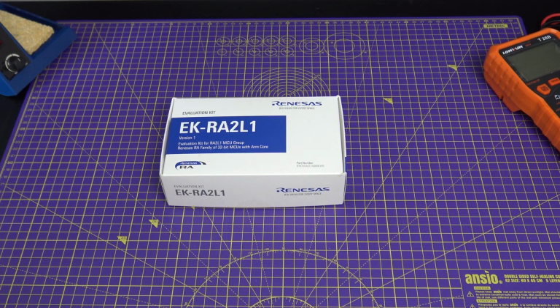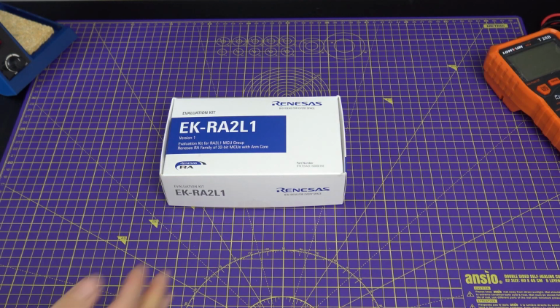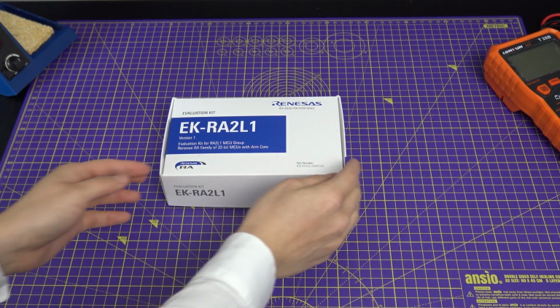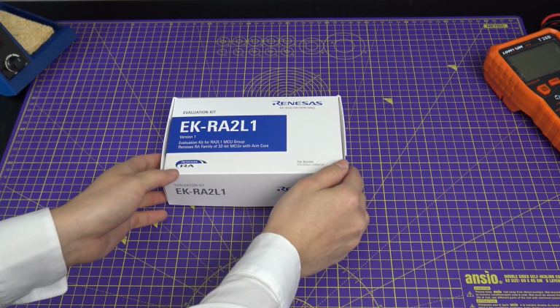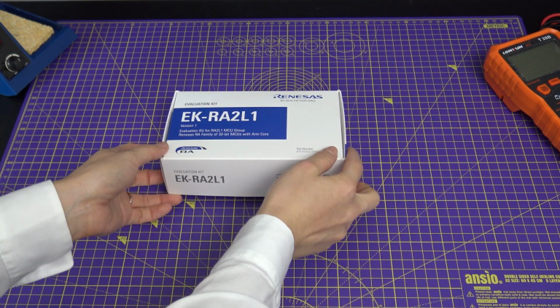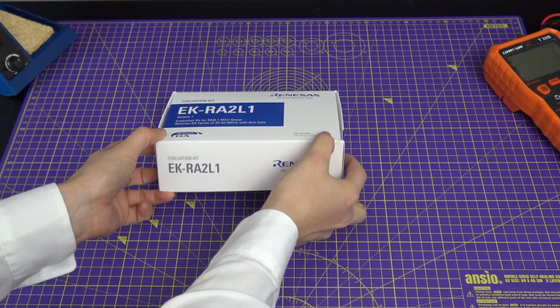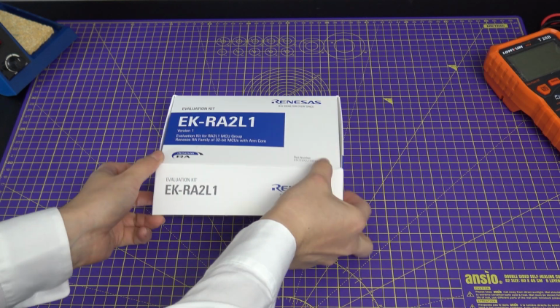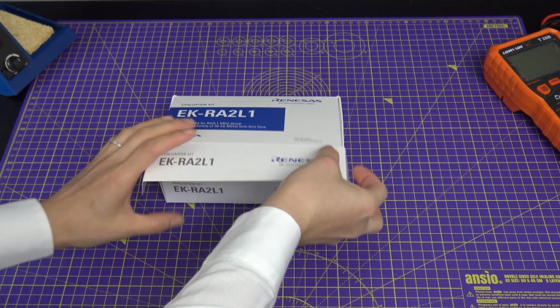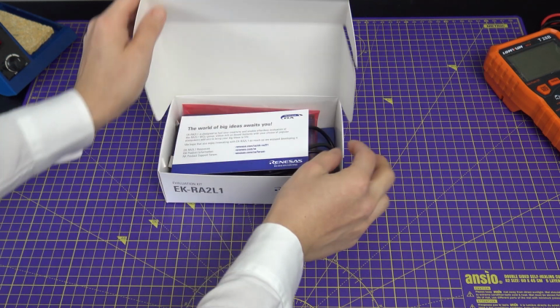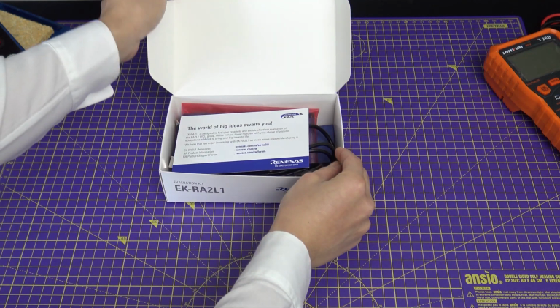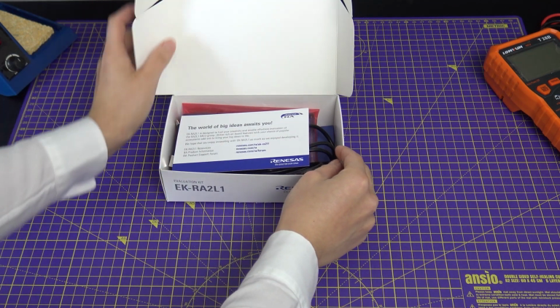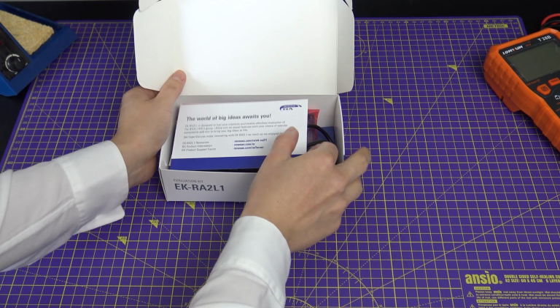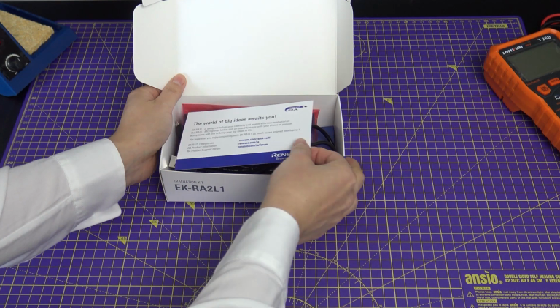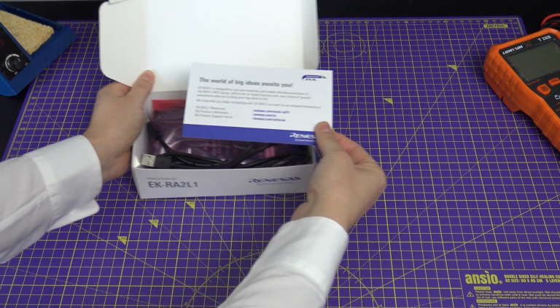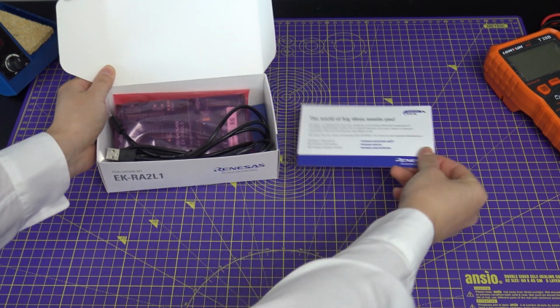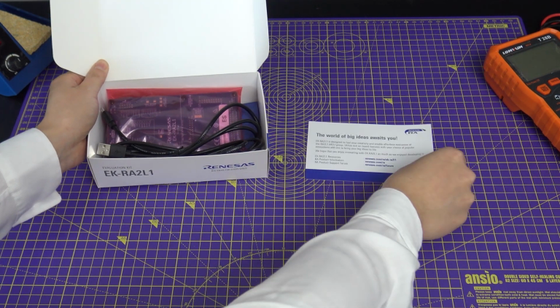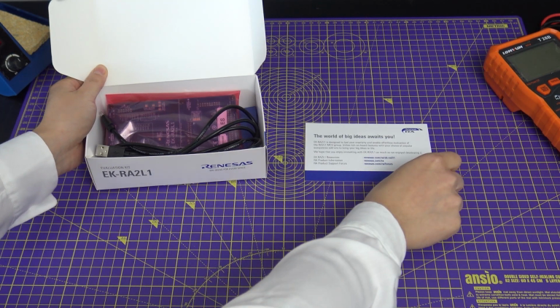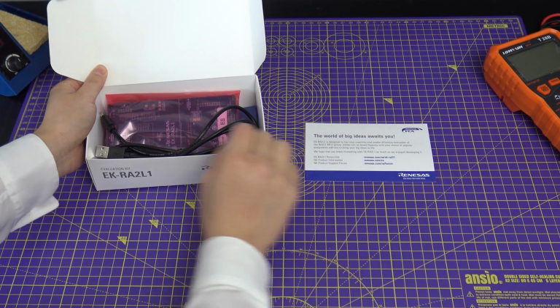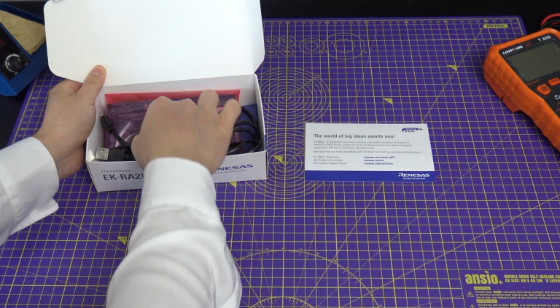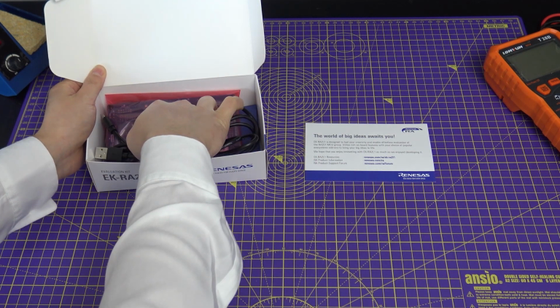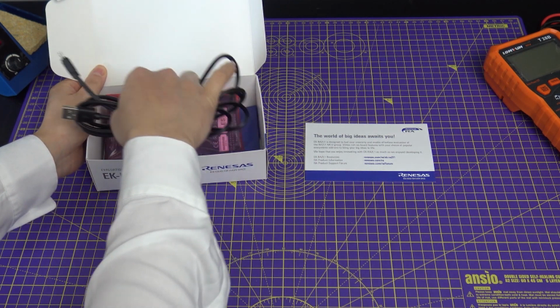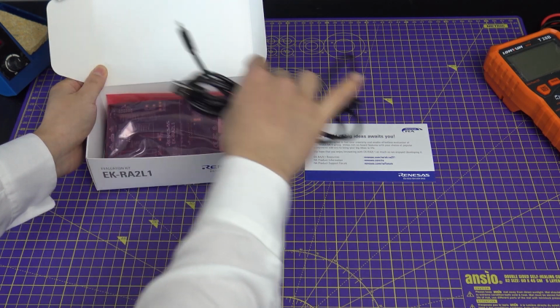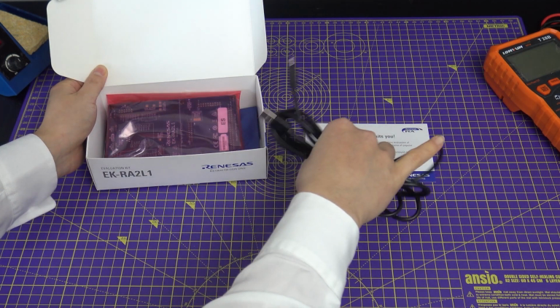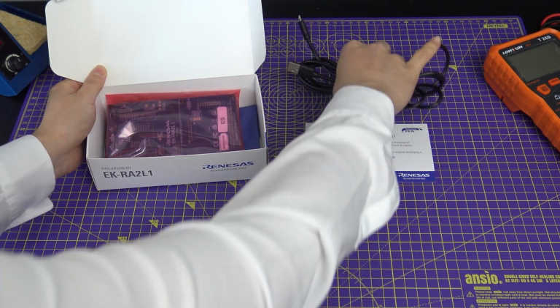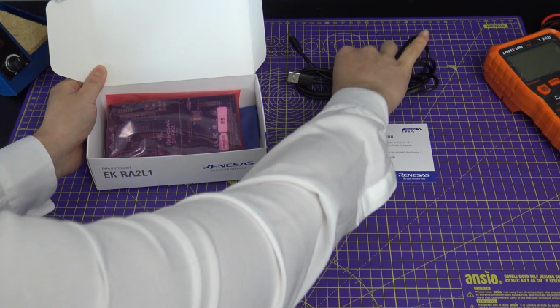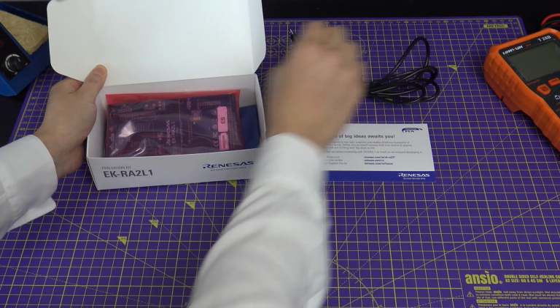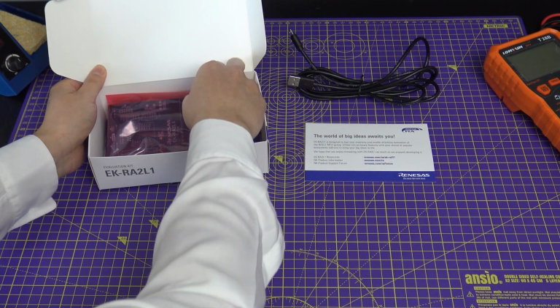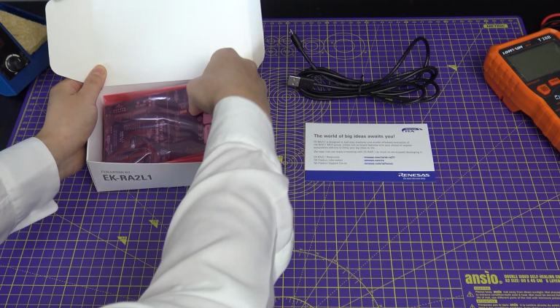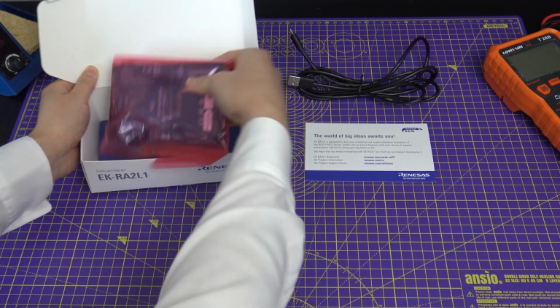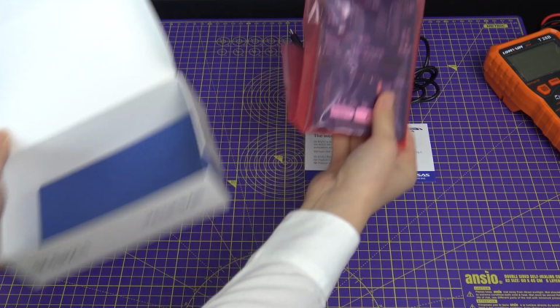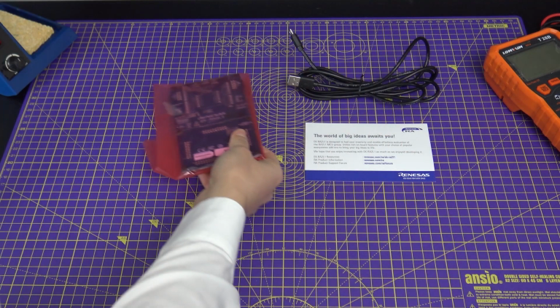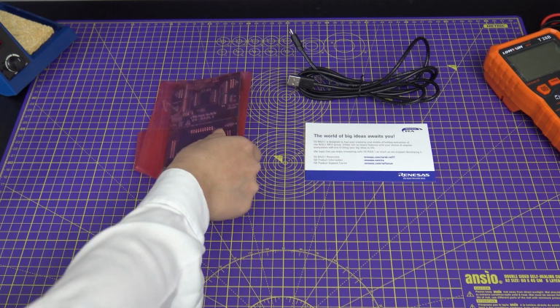Let's start by unboxing the kit. Inside we have a card with some useful information and links, a micro USB cable, and the board itself.